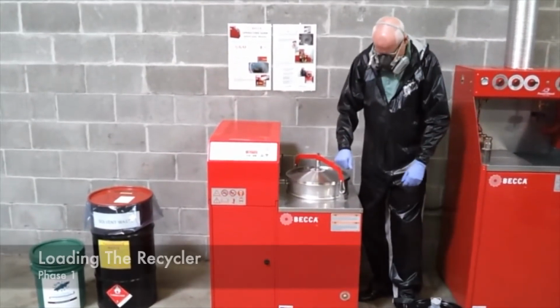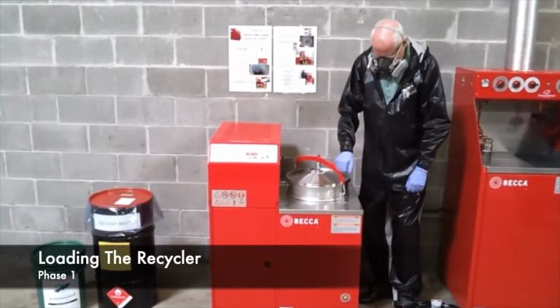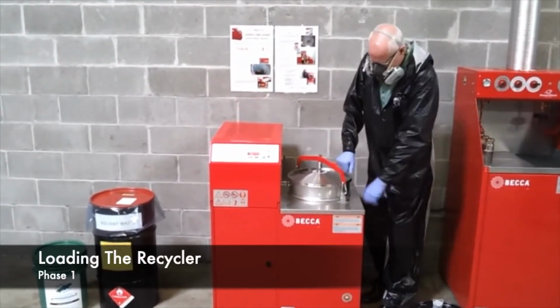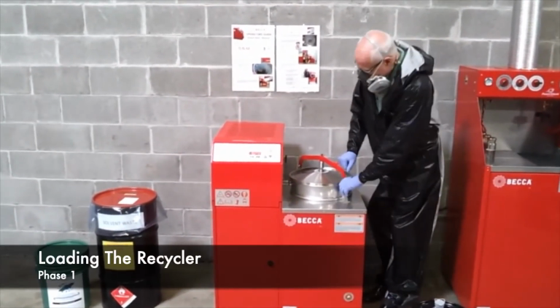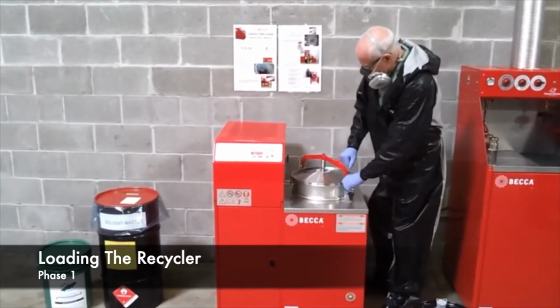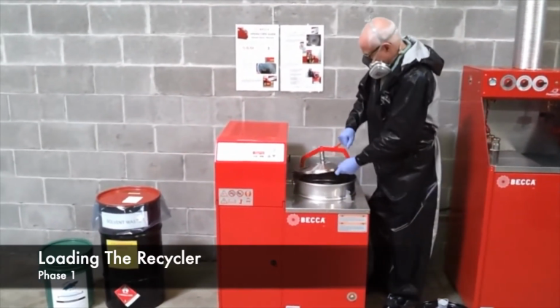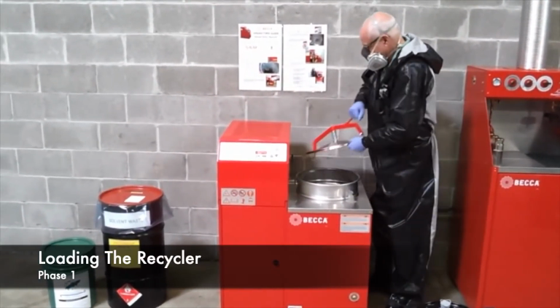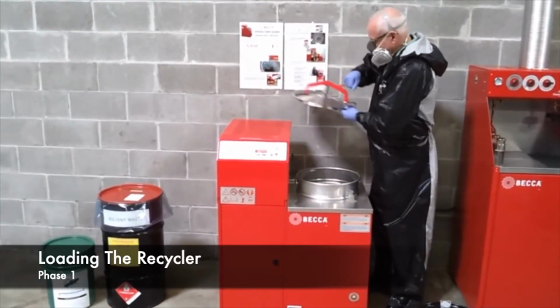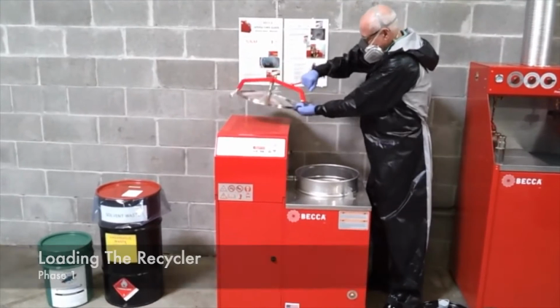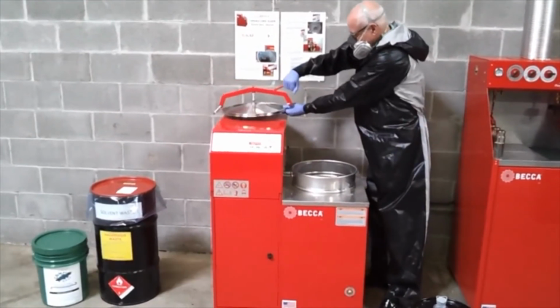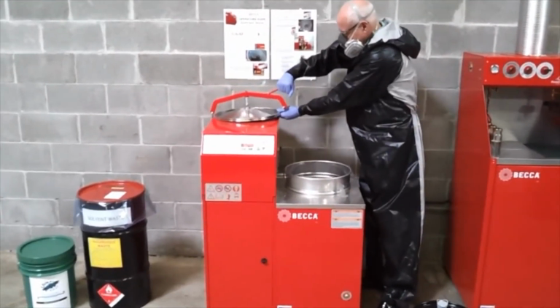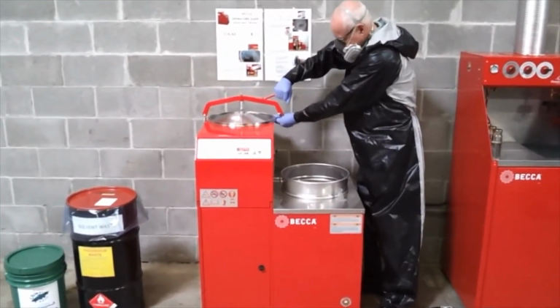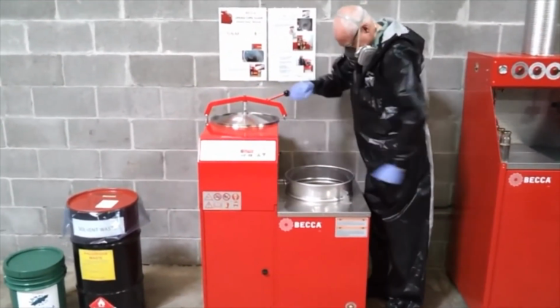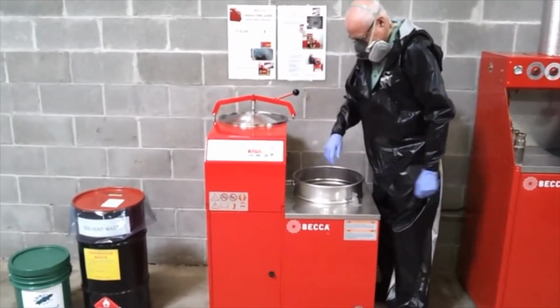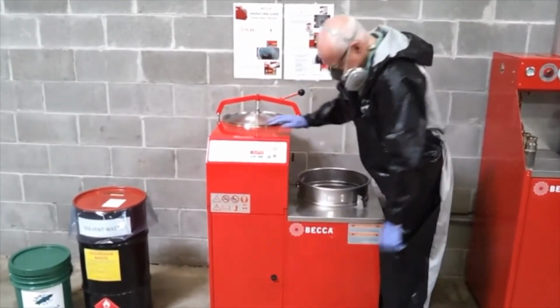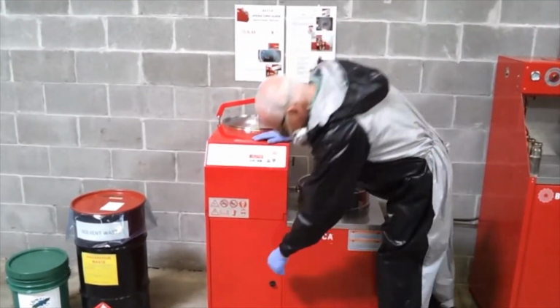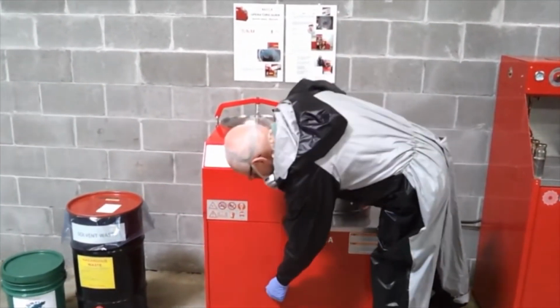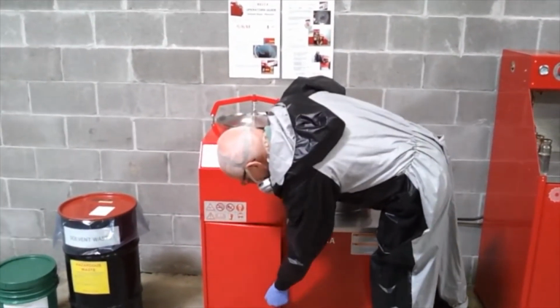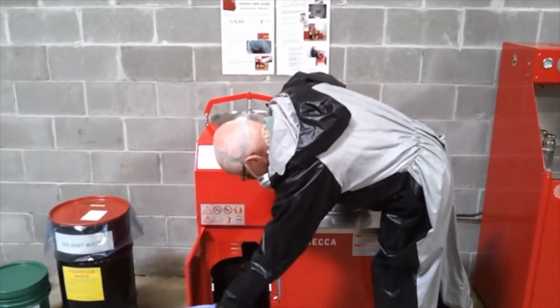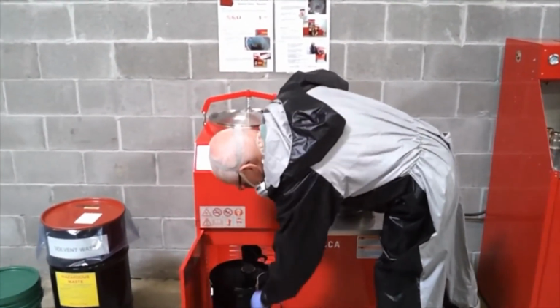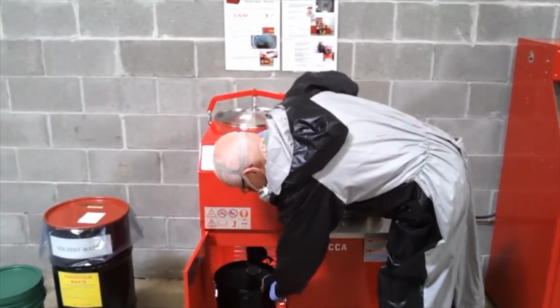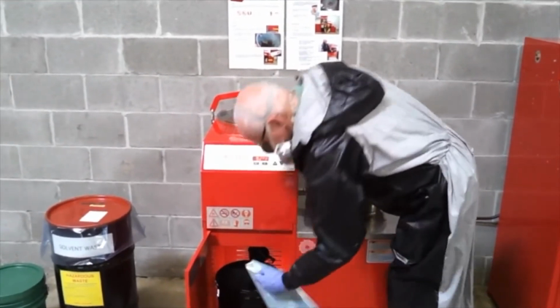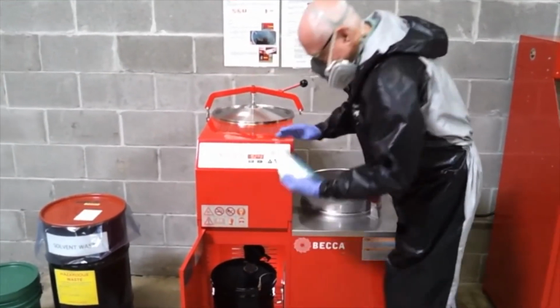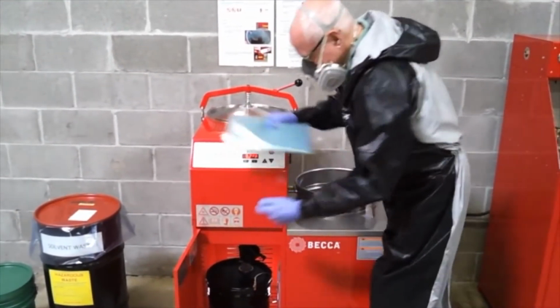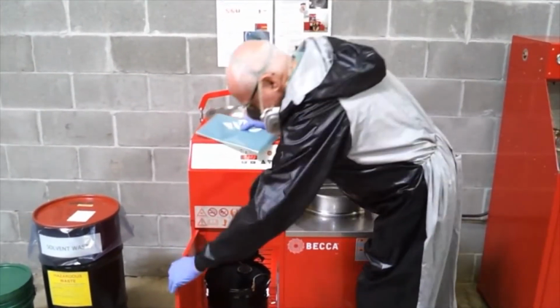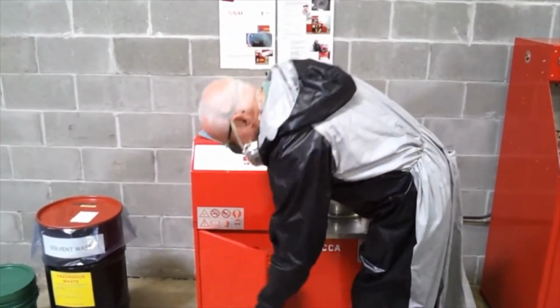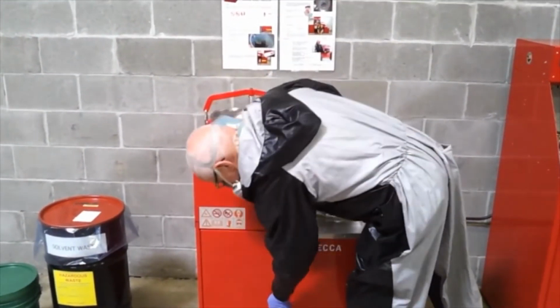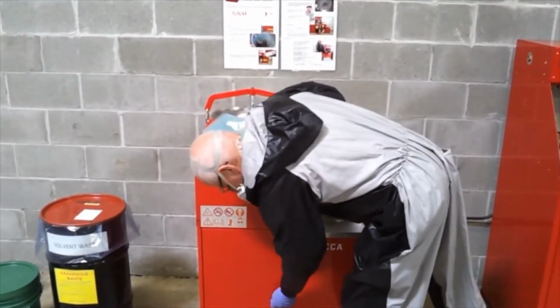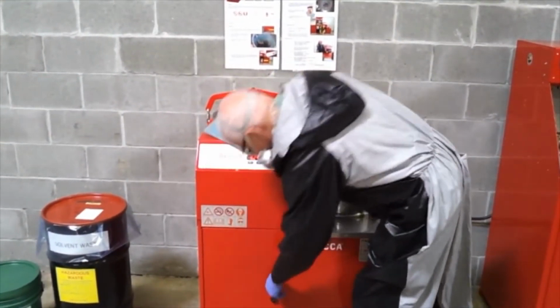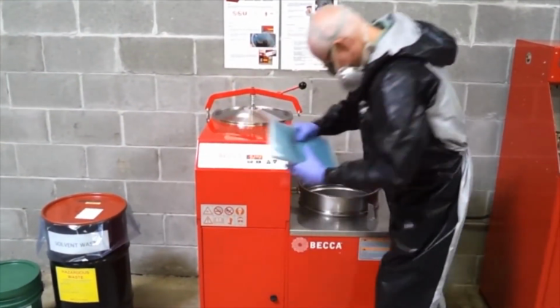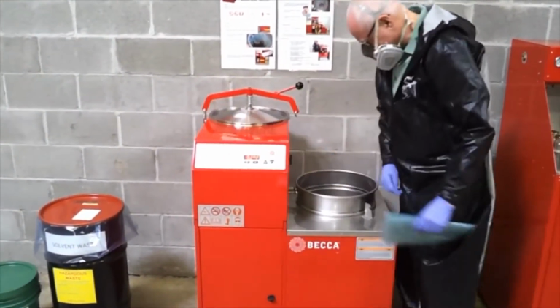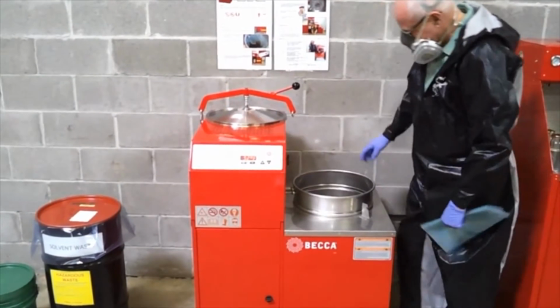Phase 1: Loading the Recycler. To begin the process of recycling the waste solvent, install the proprietary thermal reclaiming bag. To install a new thermal bag, begin by removing the stainless steel lid on the heating chamber.